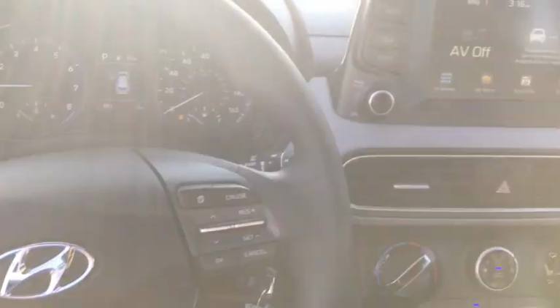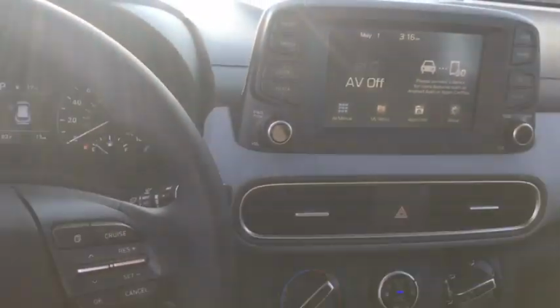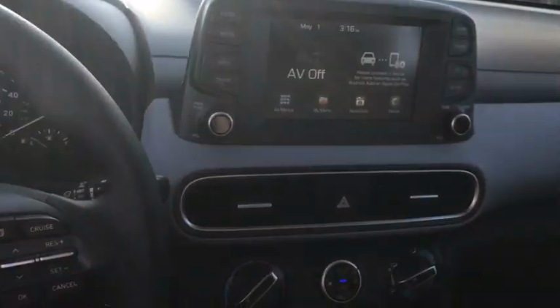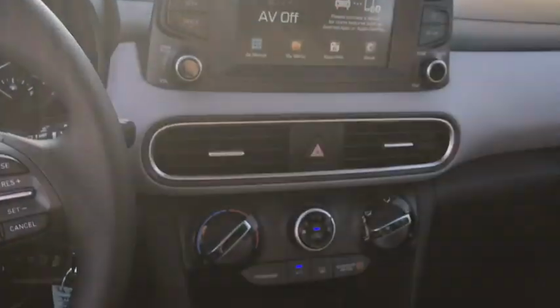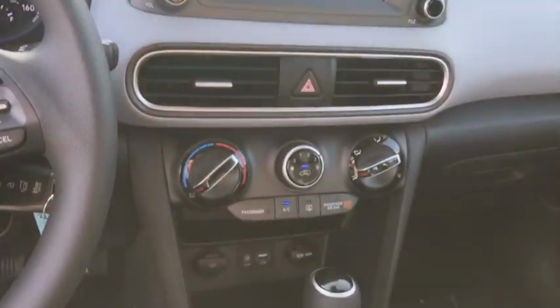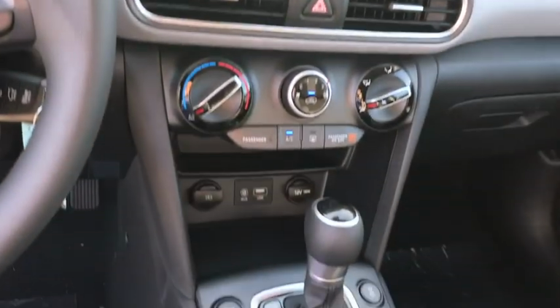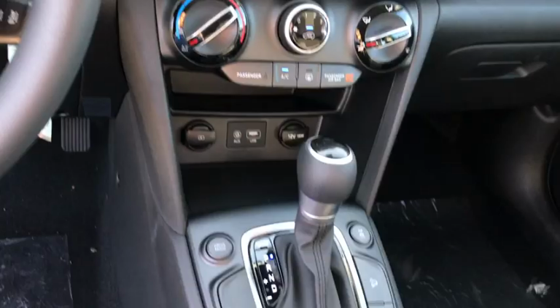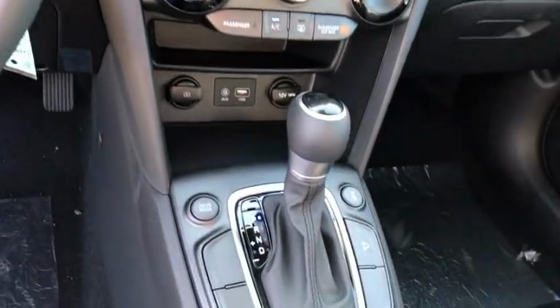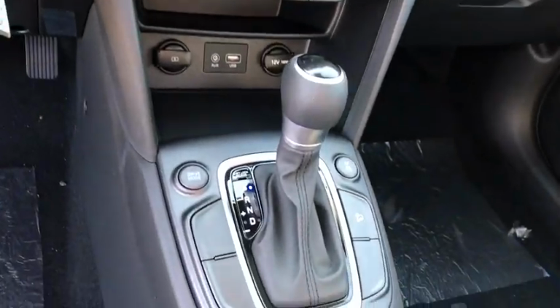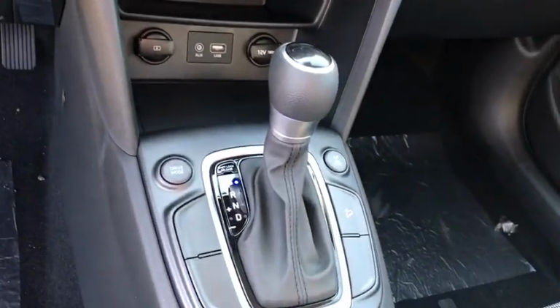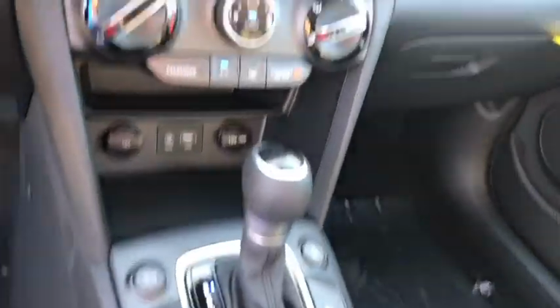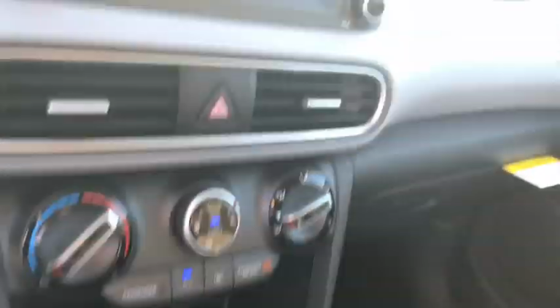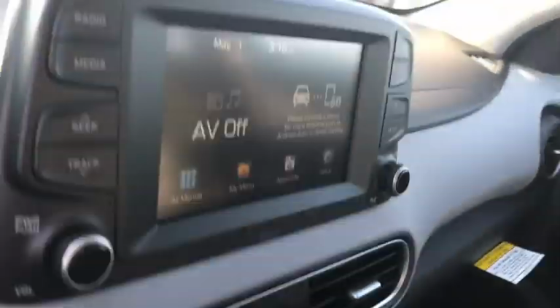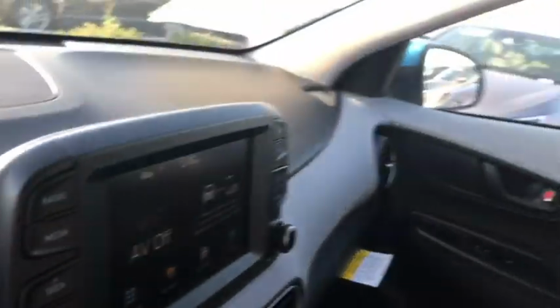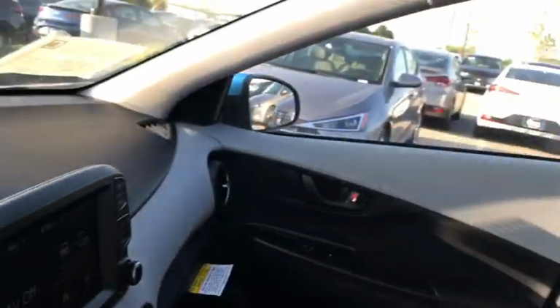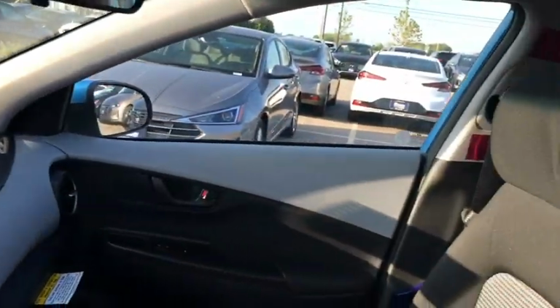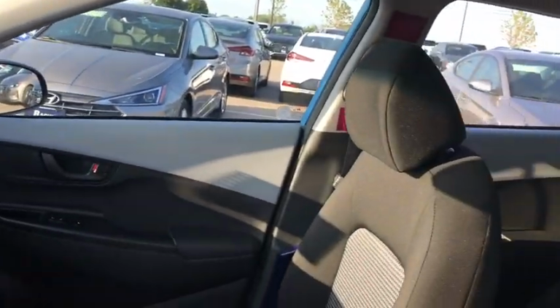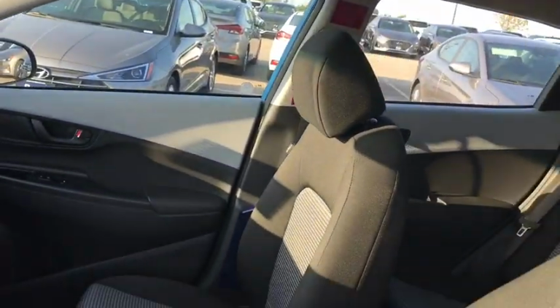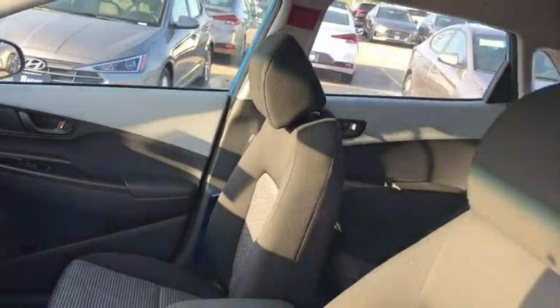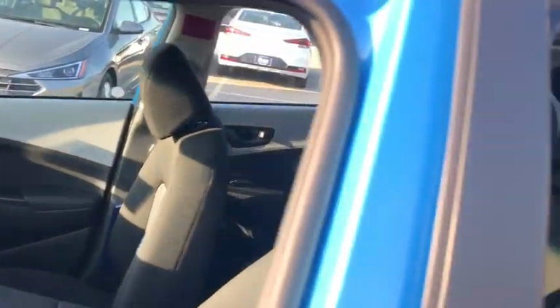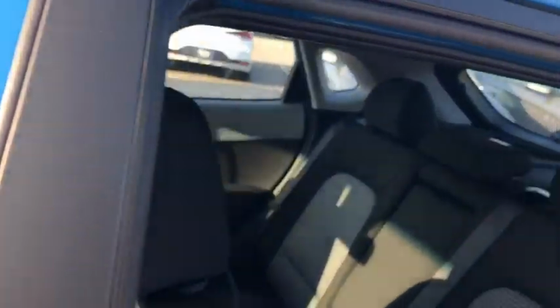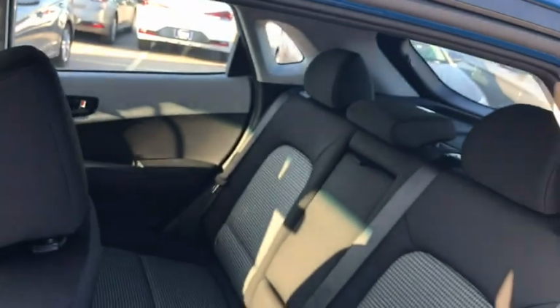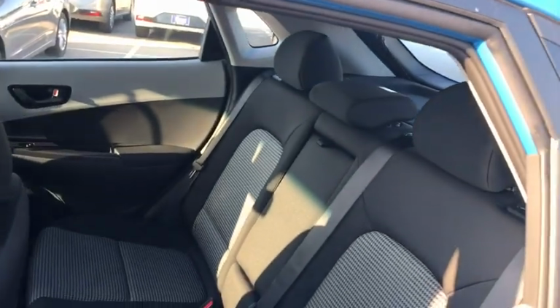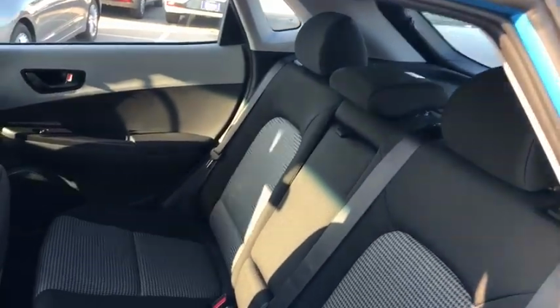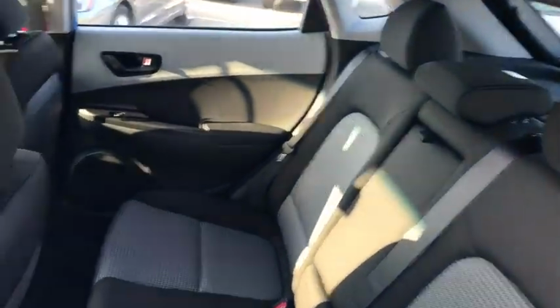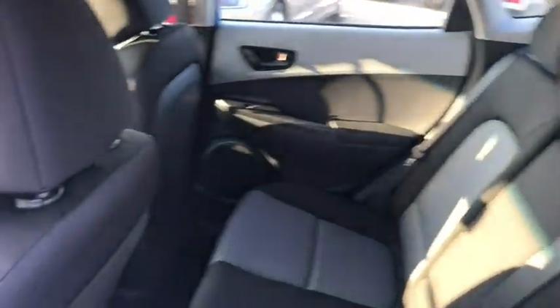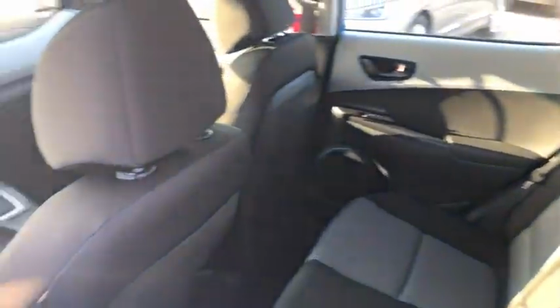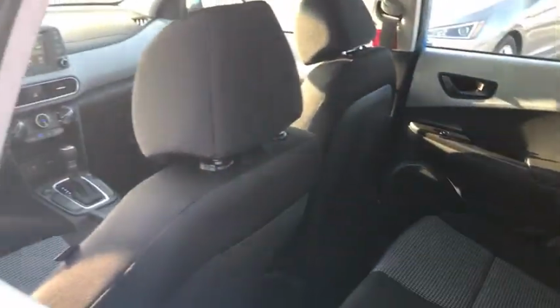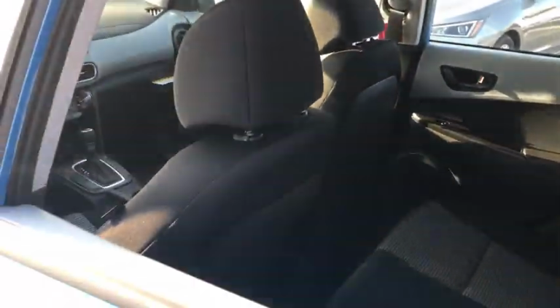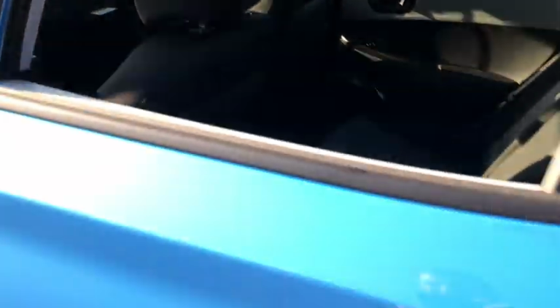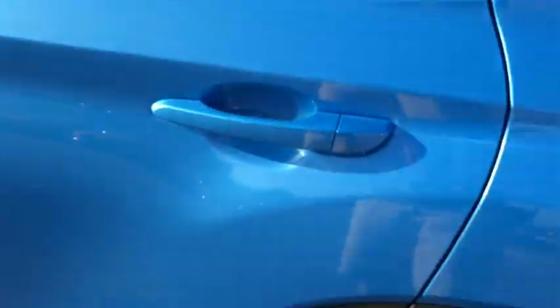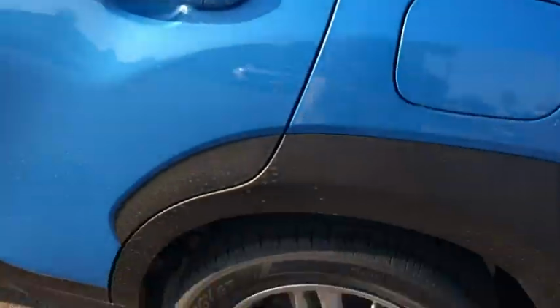Adjustable steering wheel, cruise control, four-wheel disc brakes, aluminum wheels, rear defrost, AM-FM stereo radio, child safety locks, power door locks, MP3 player.